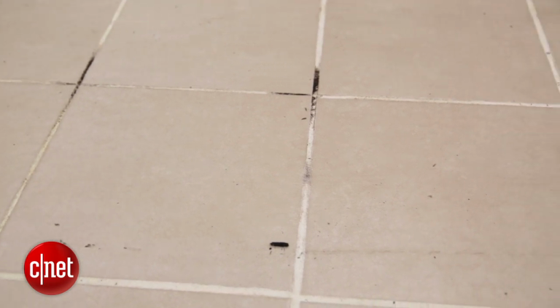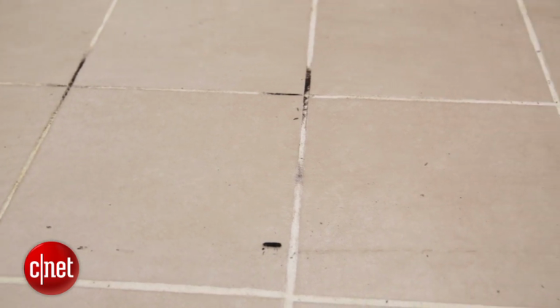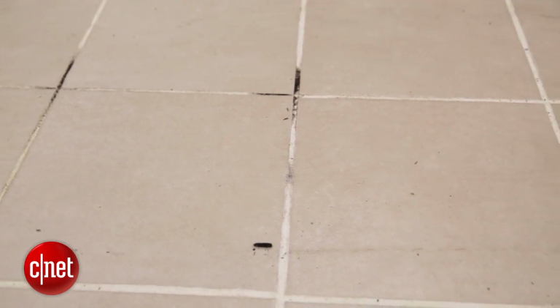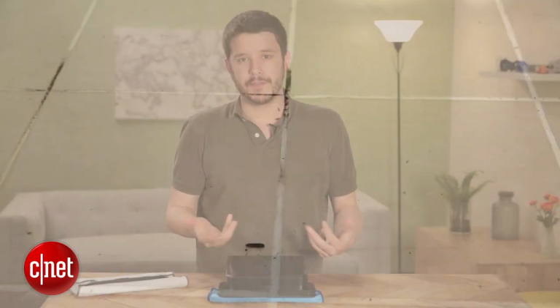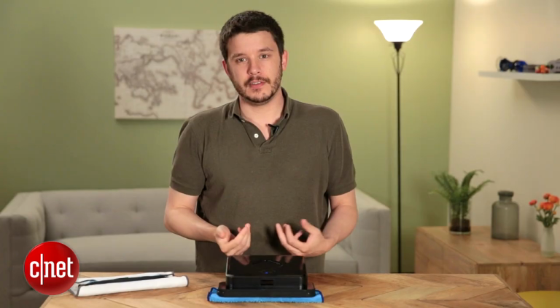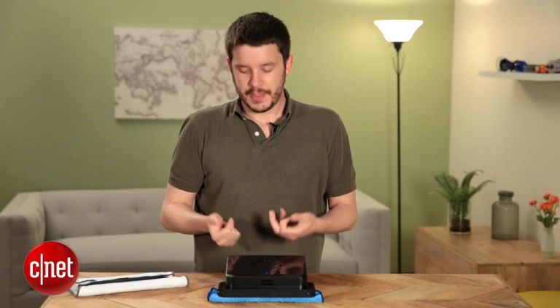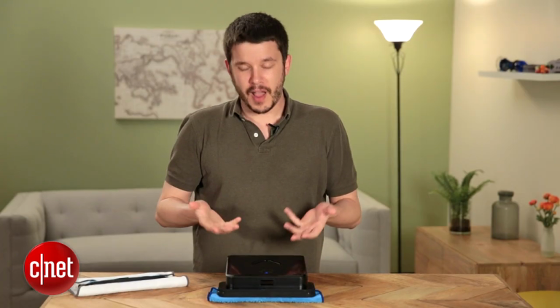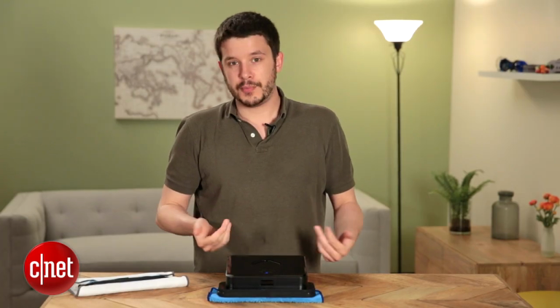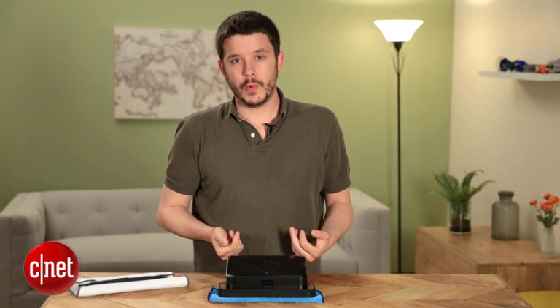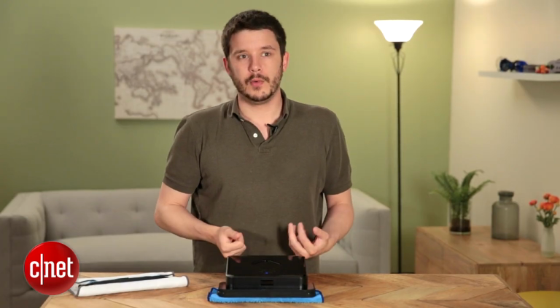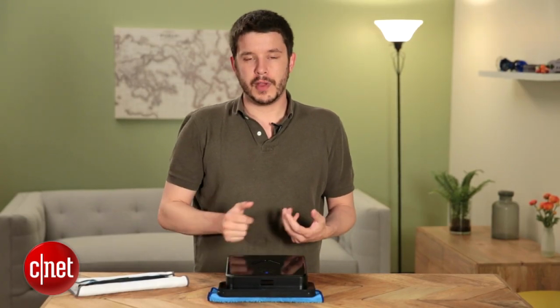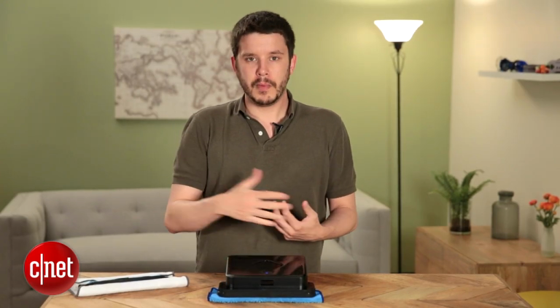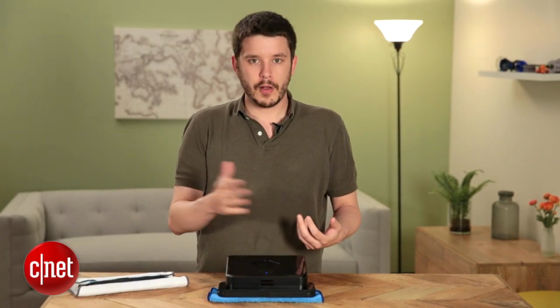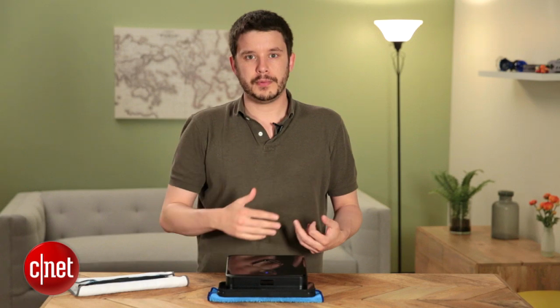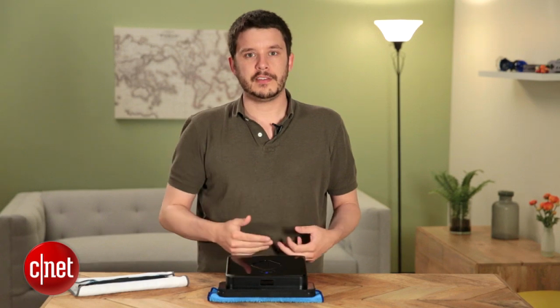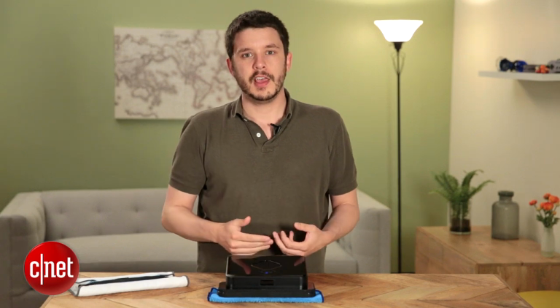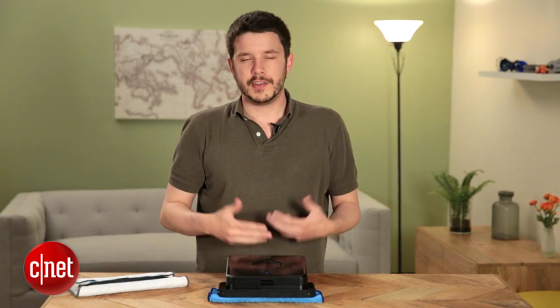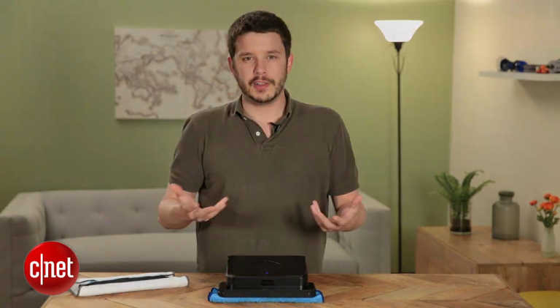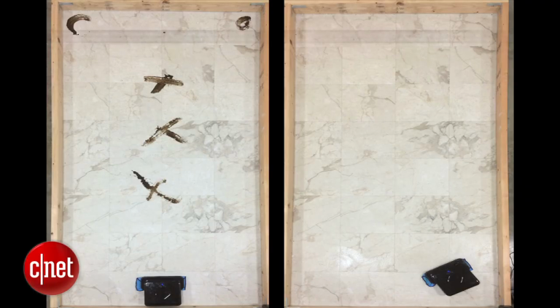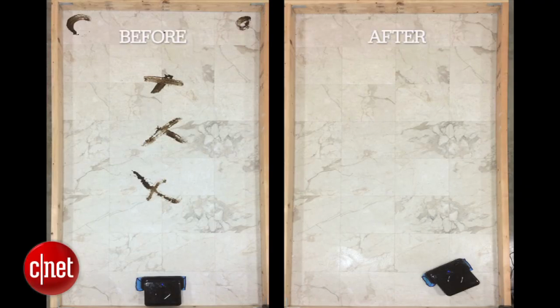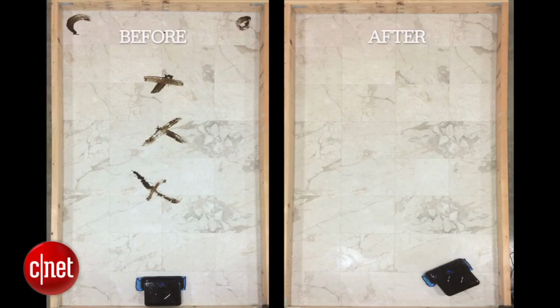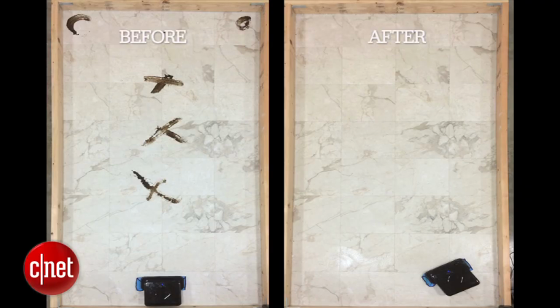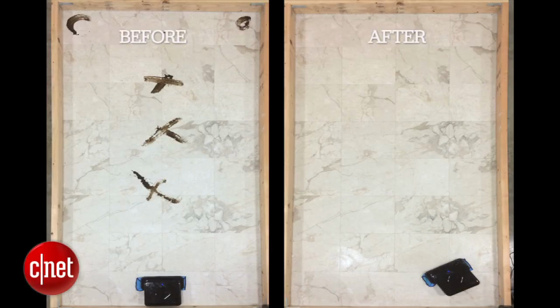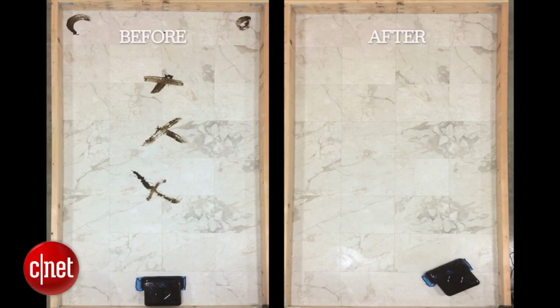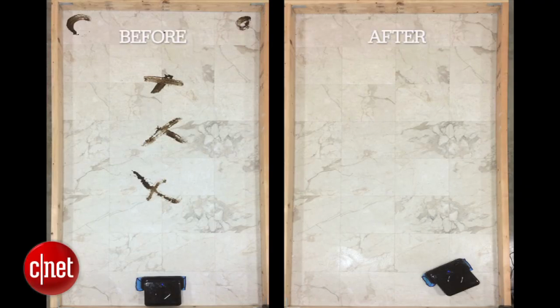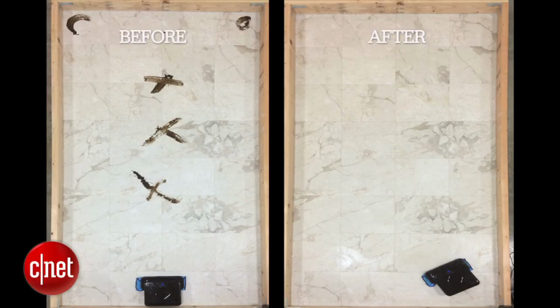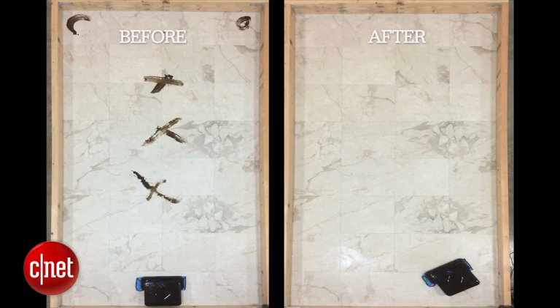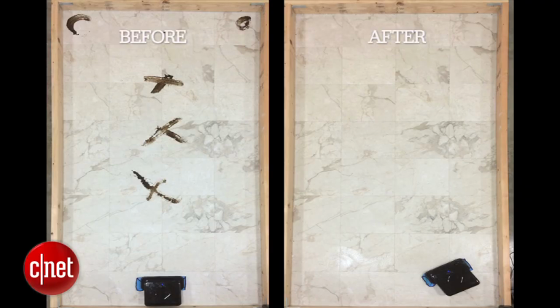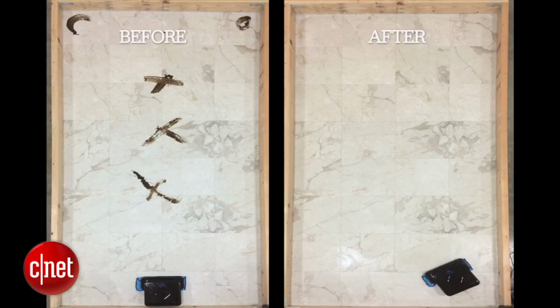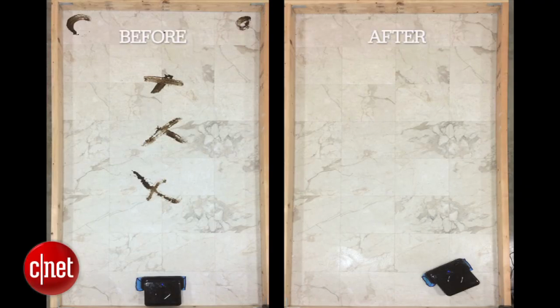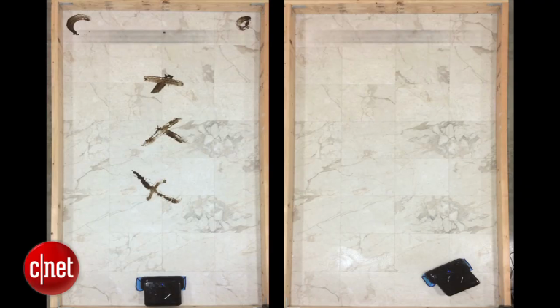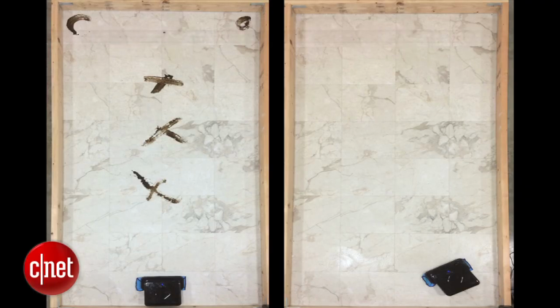That said, on vinyl surfaces the Brava did pretty well. We spread mud all over the place, and if you take a look at the pictures before and after, almost spotless — it did a very good job in this test.